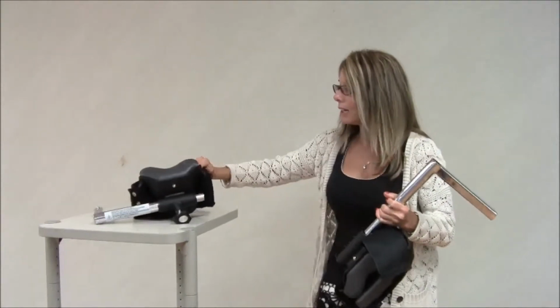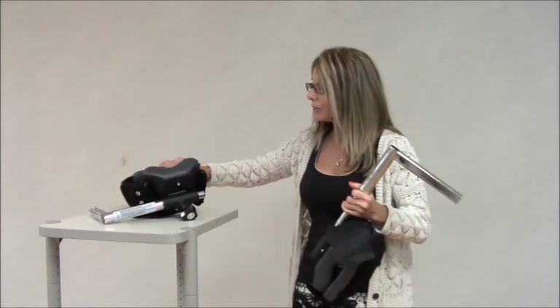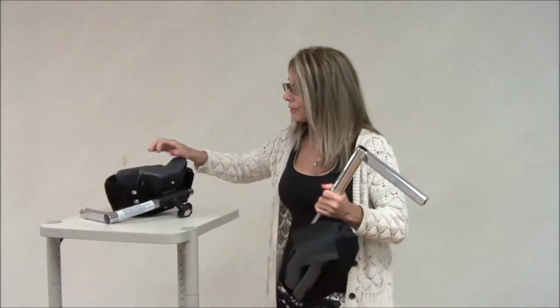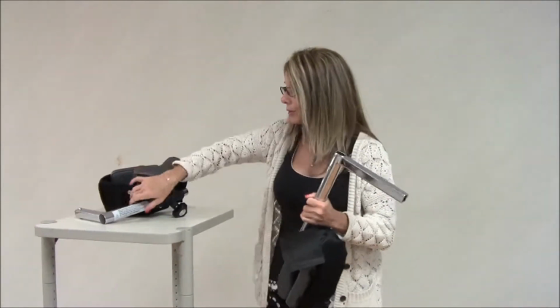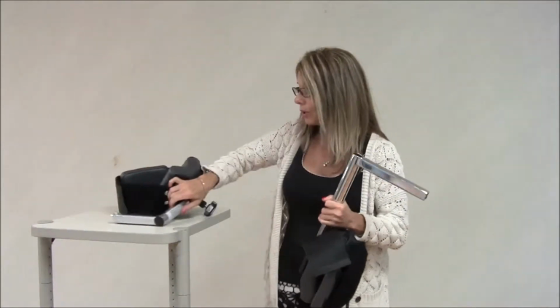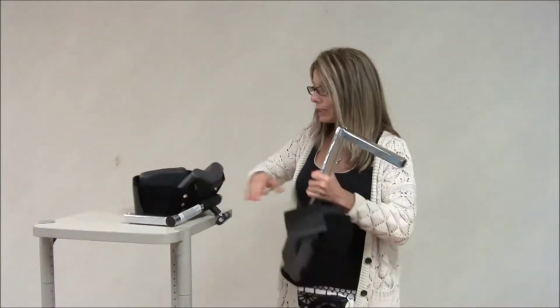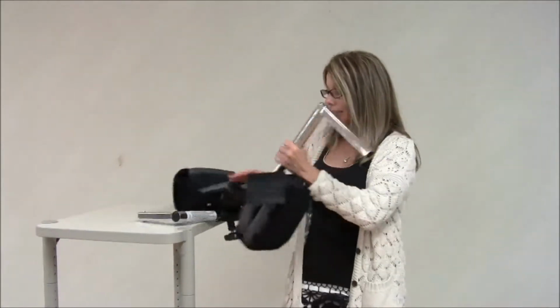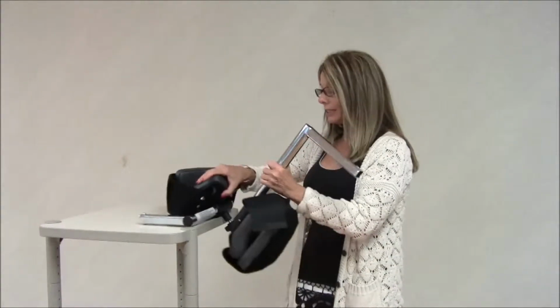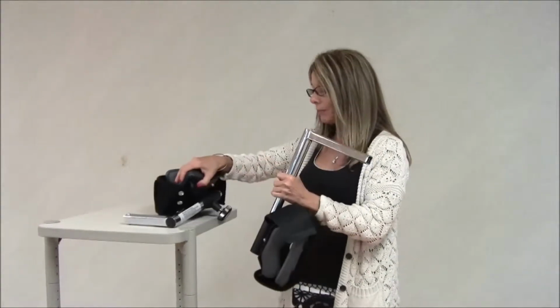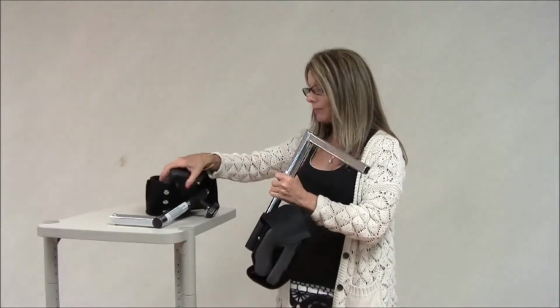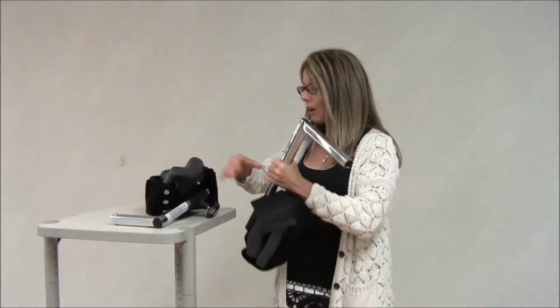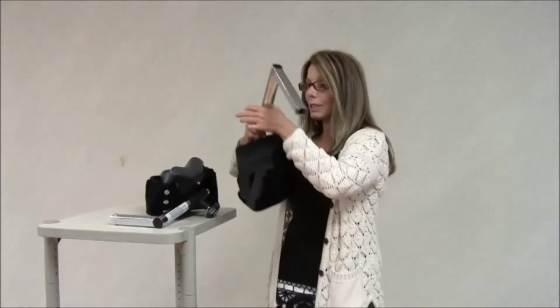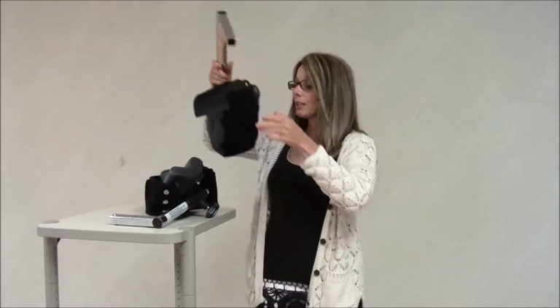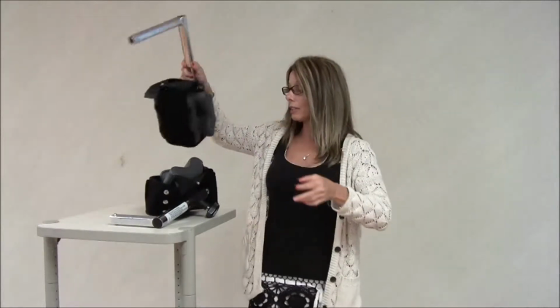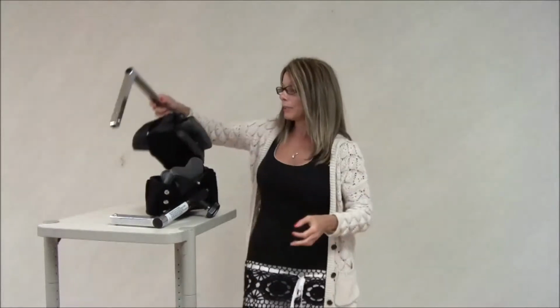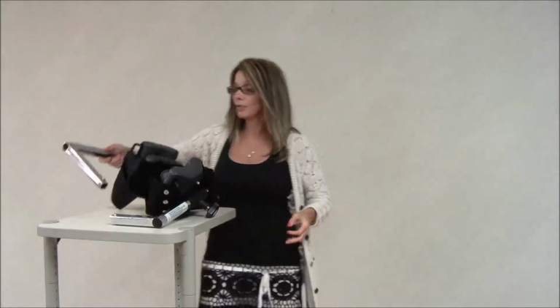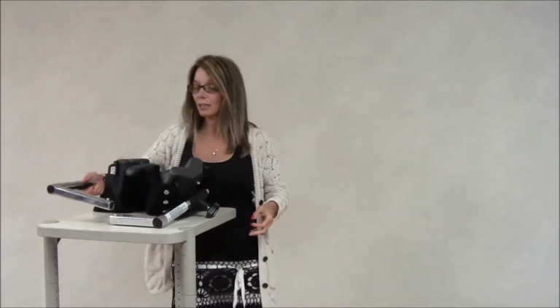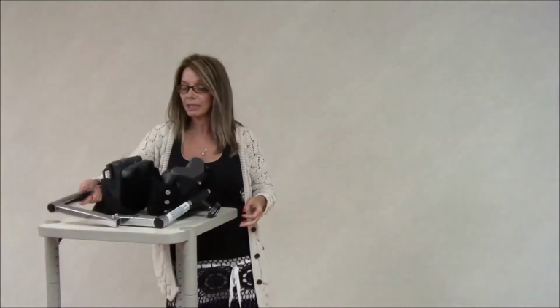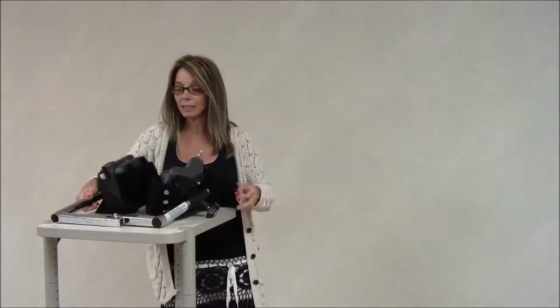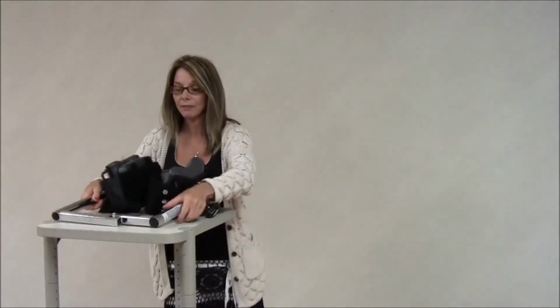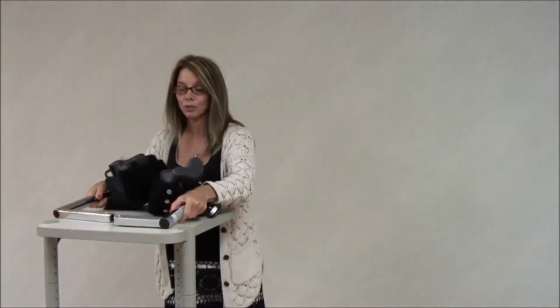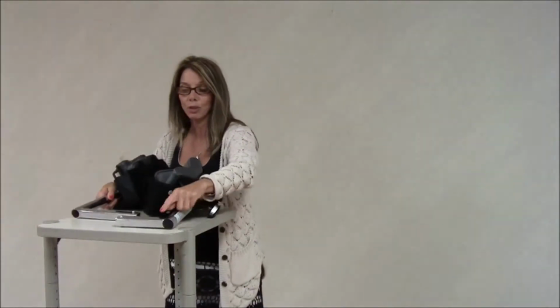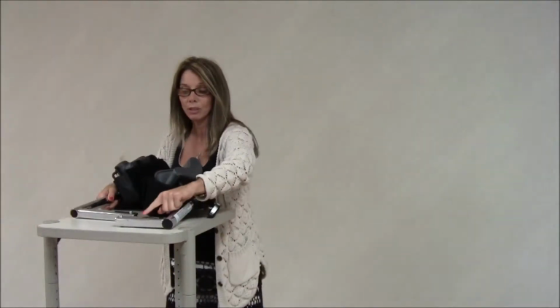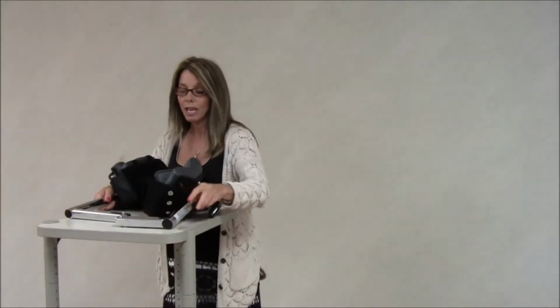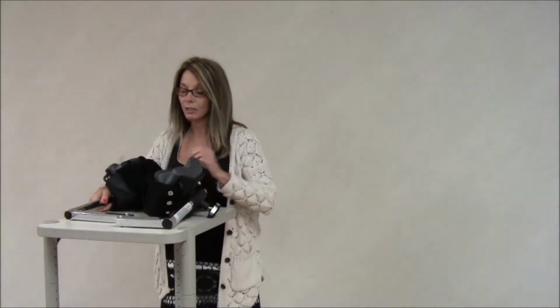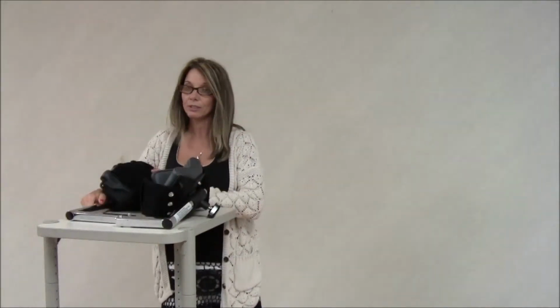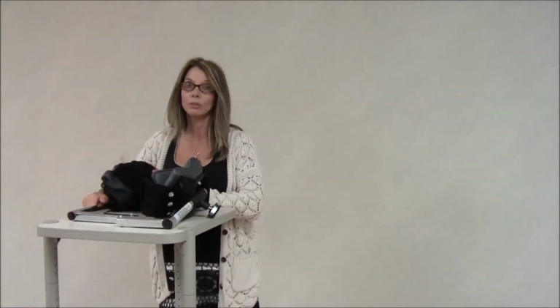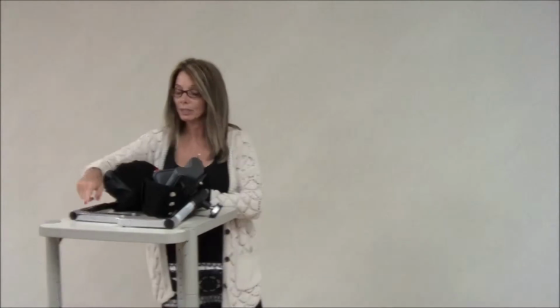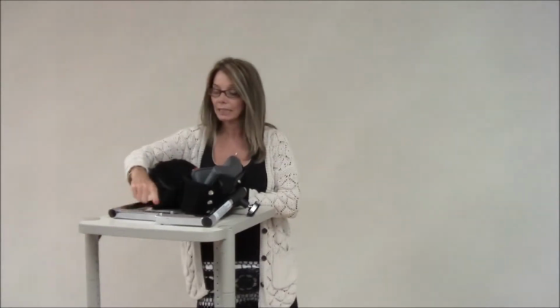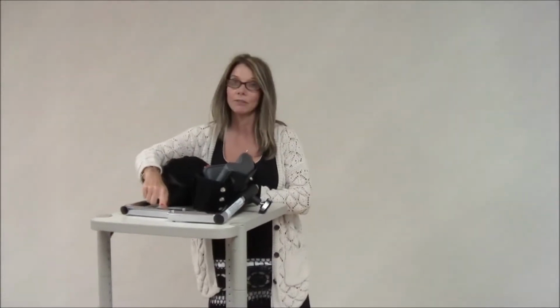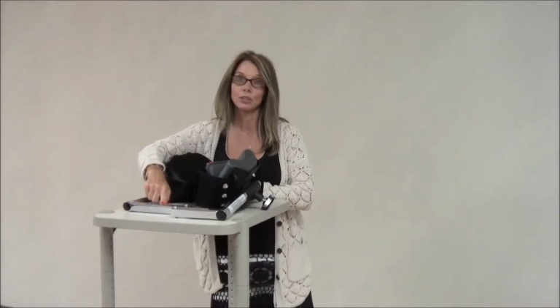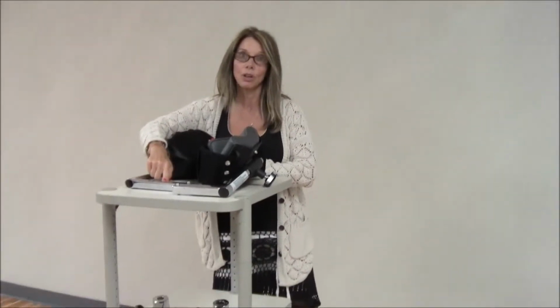Another difference that you will note is that the stem on the pediatric attachment is 6½ inches long, and on the adult it's 8½ inches long.